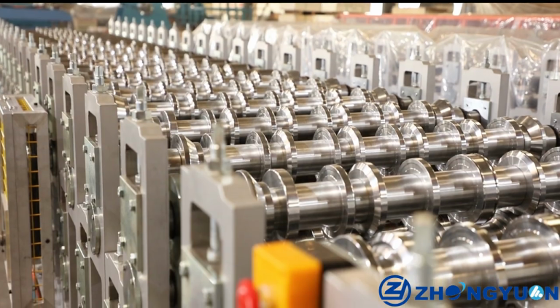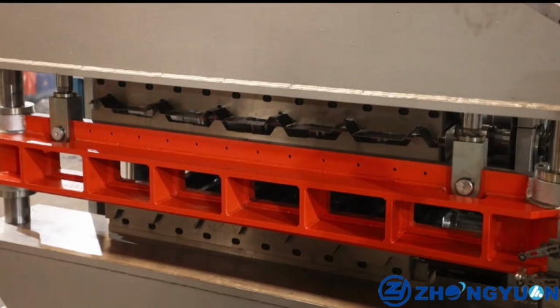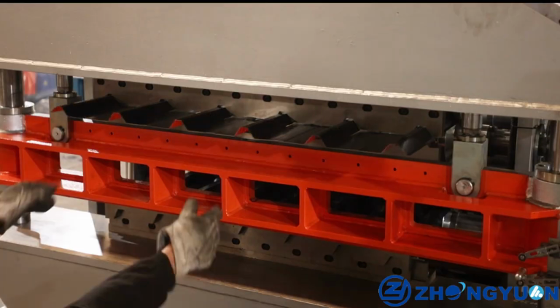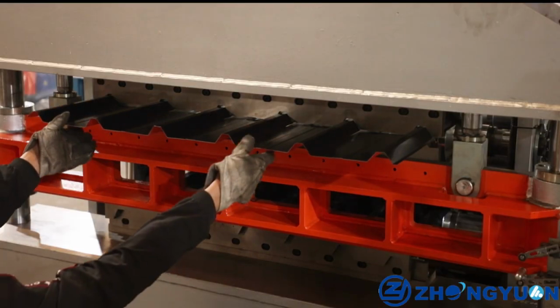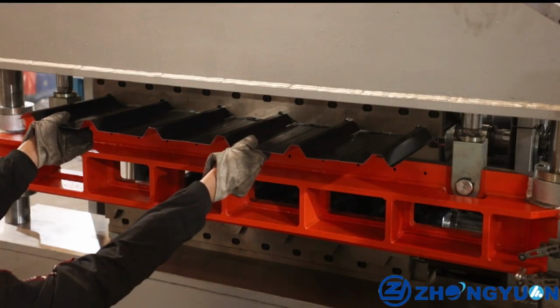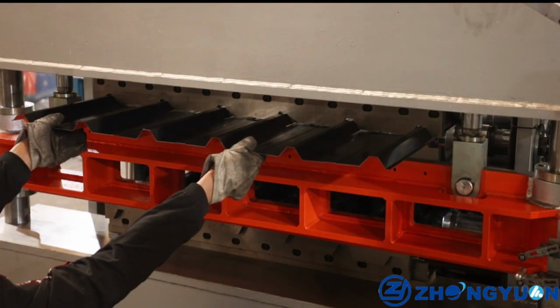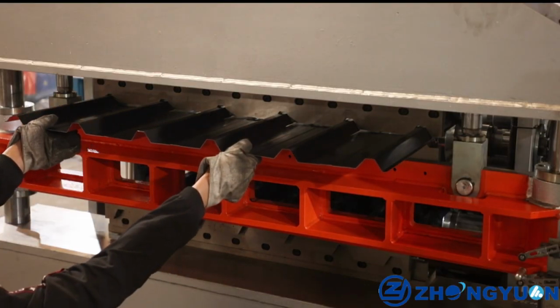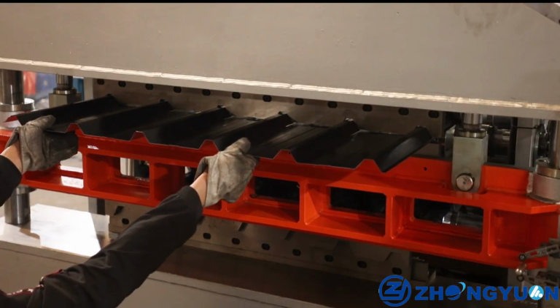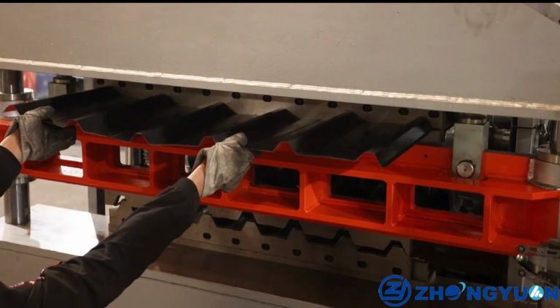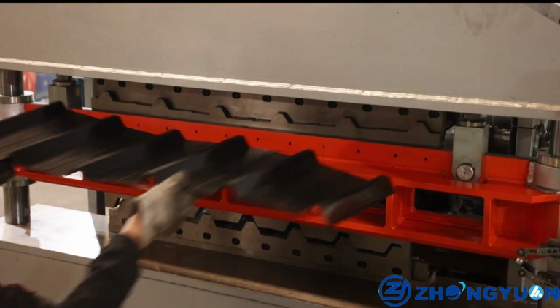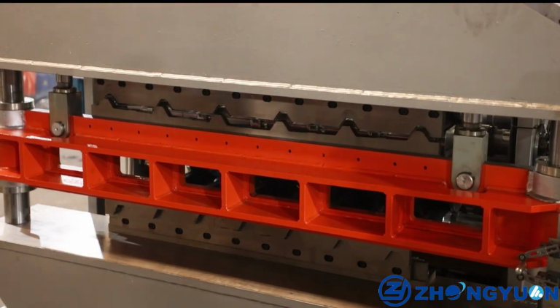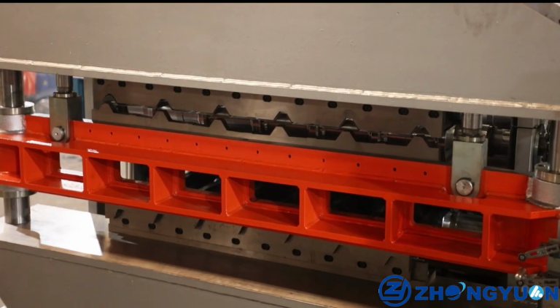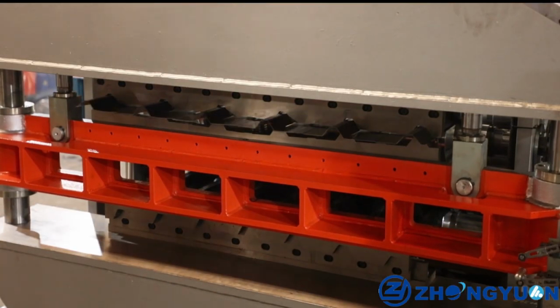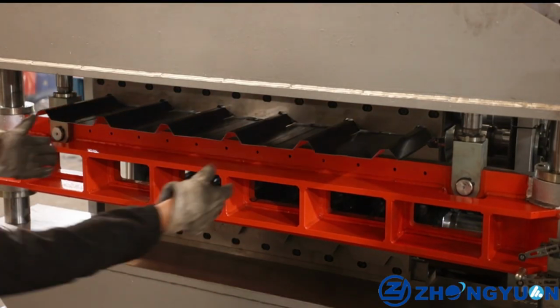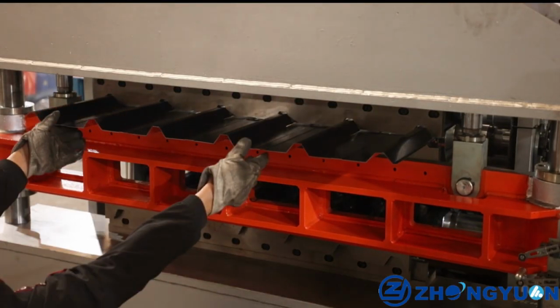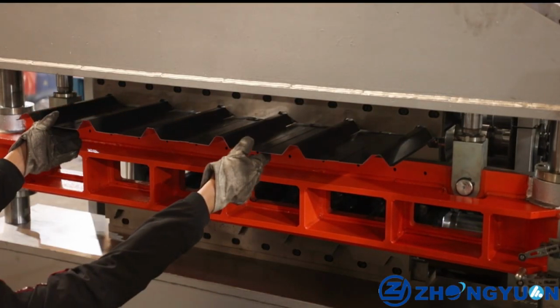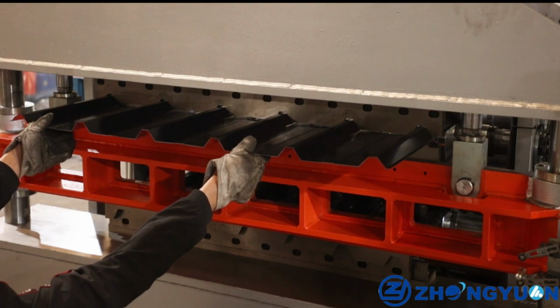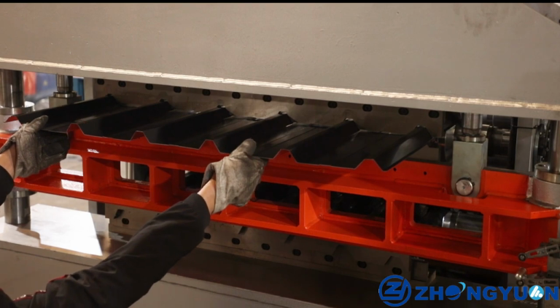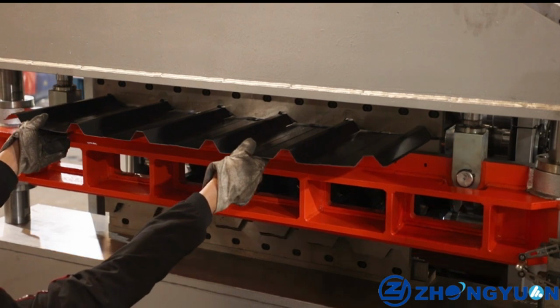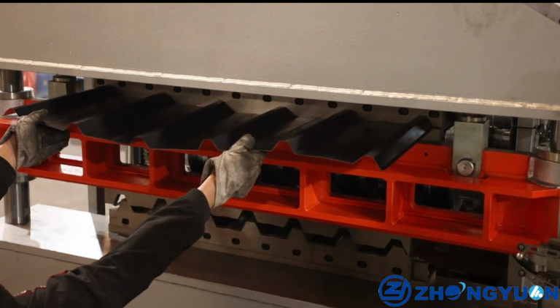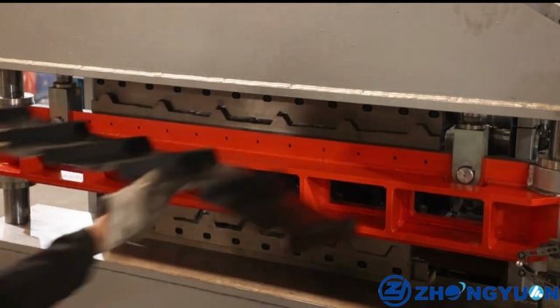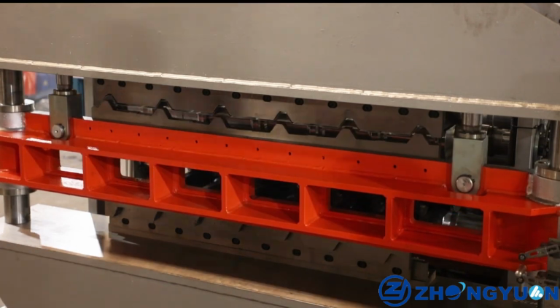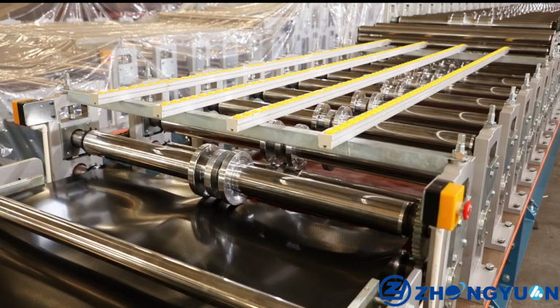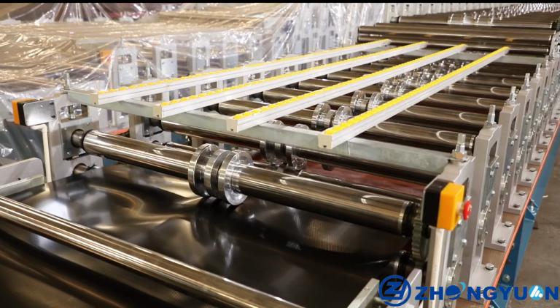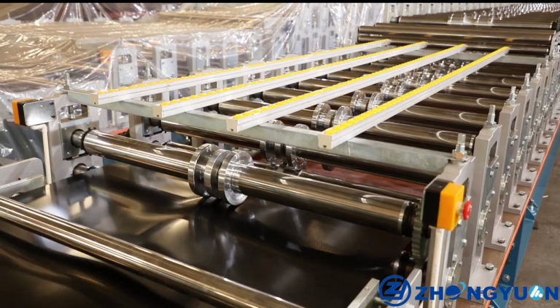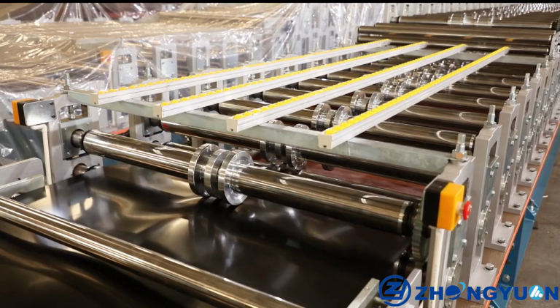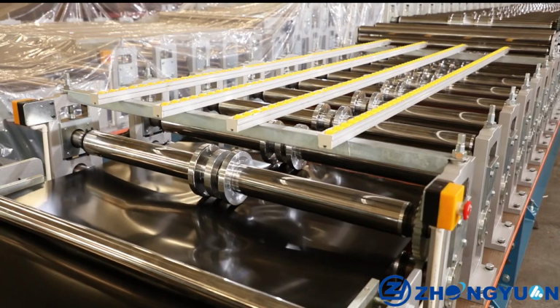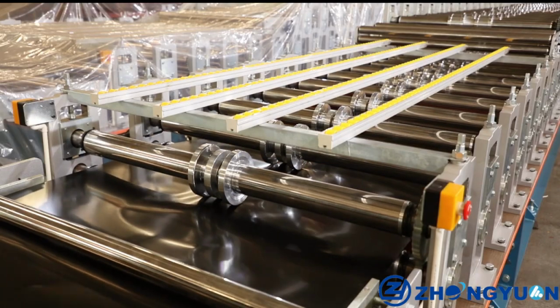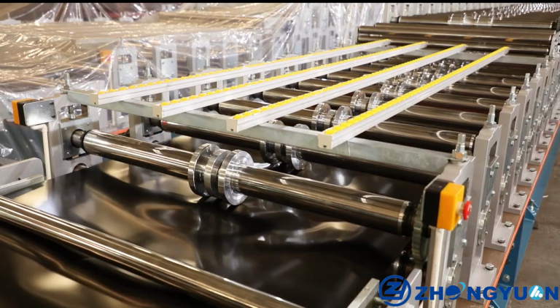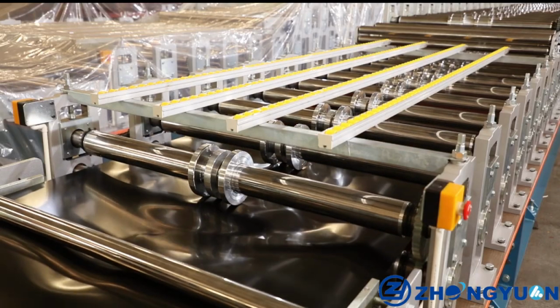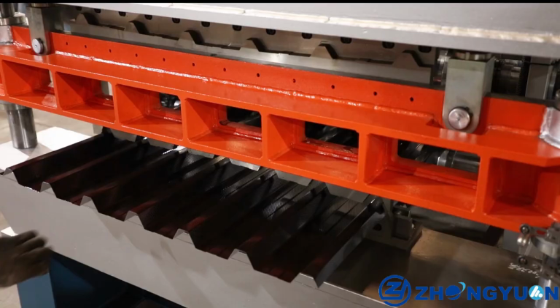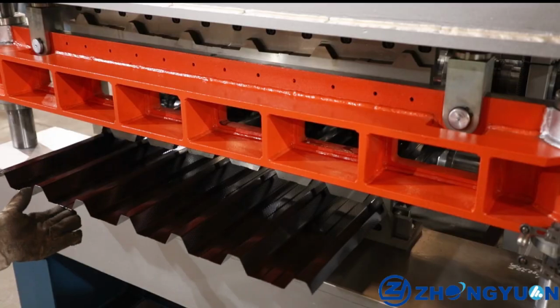3. Long life machine. Our all in-house process guarantees you can run our machine for at least 15 years.